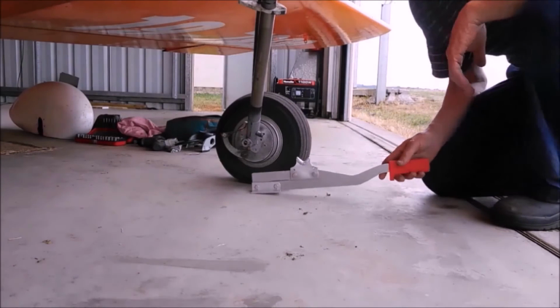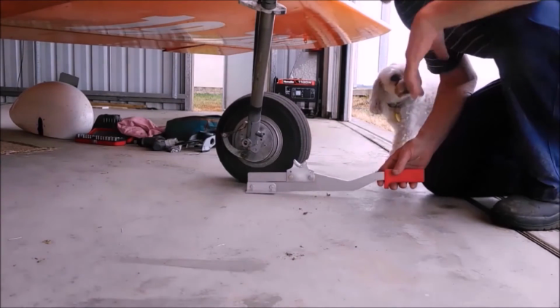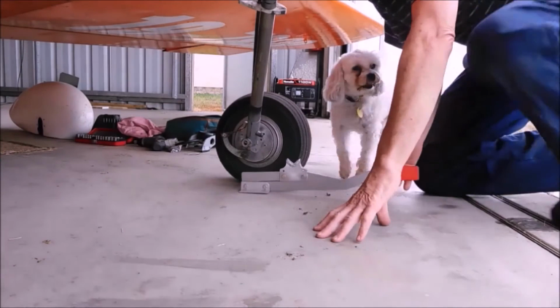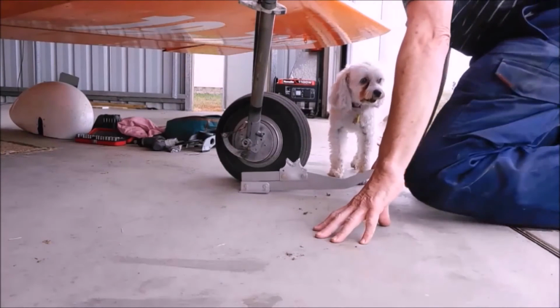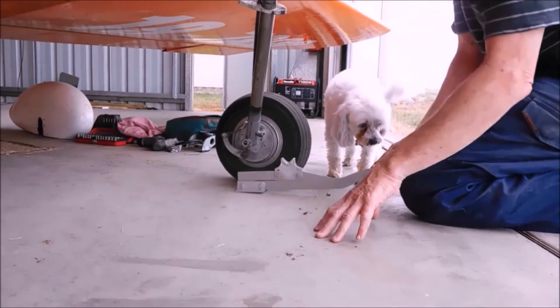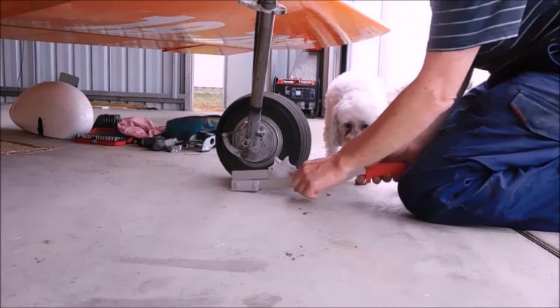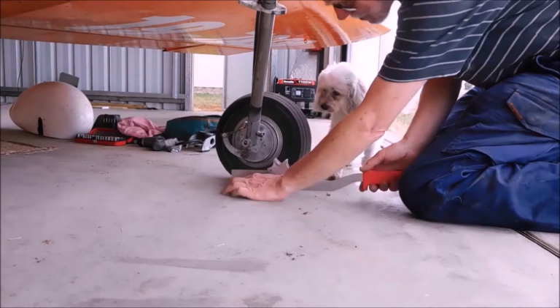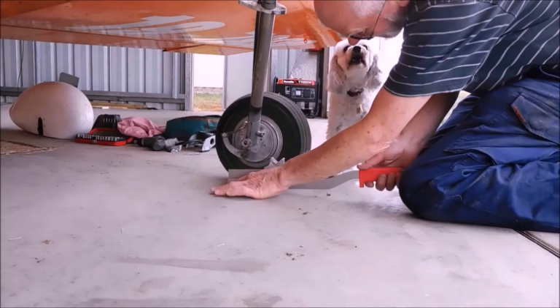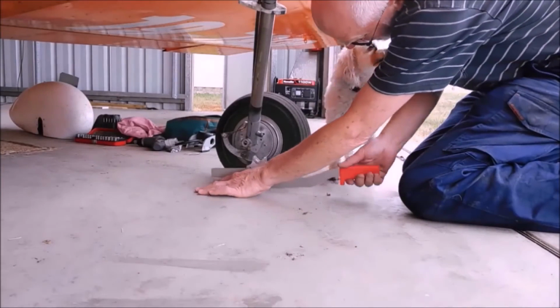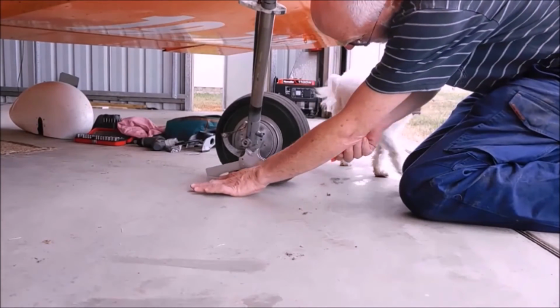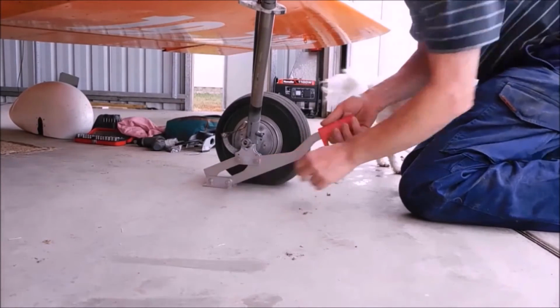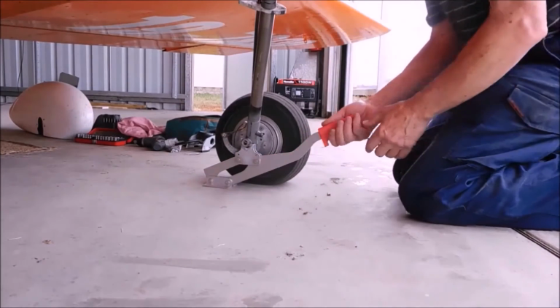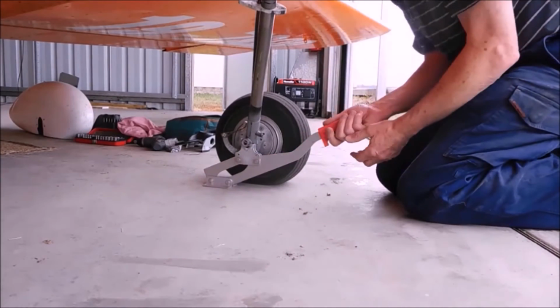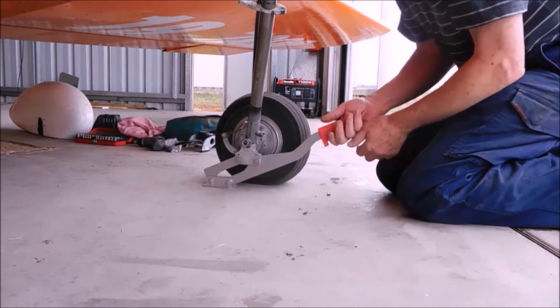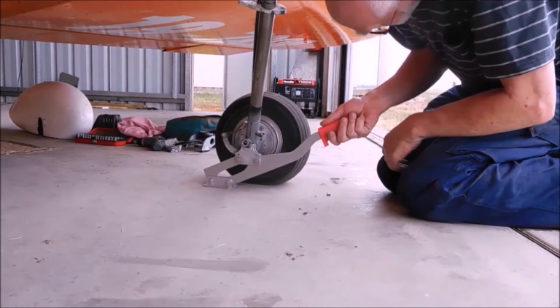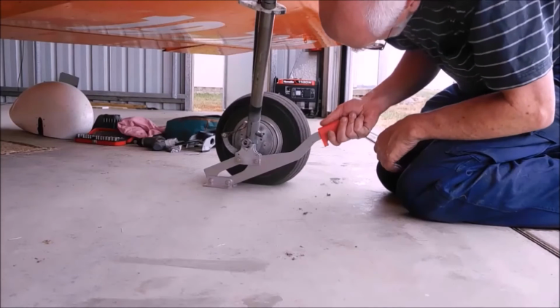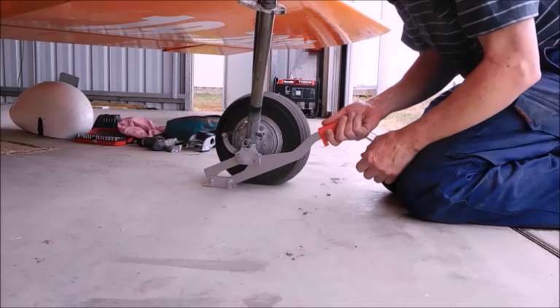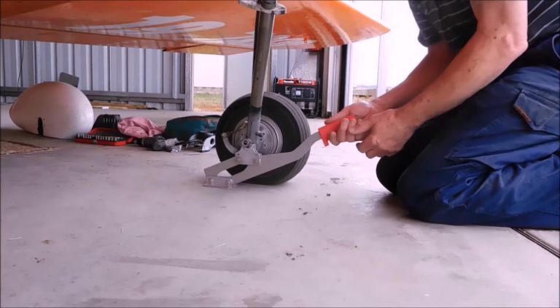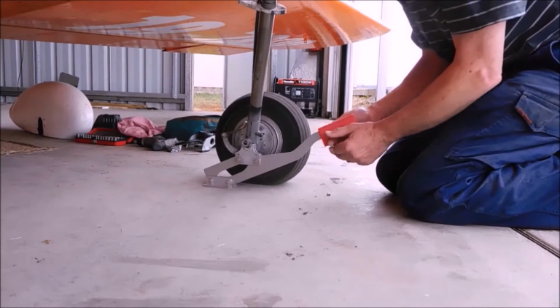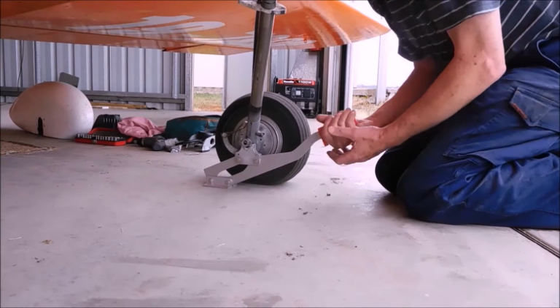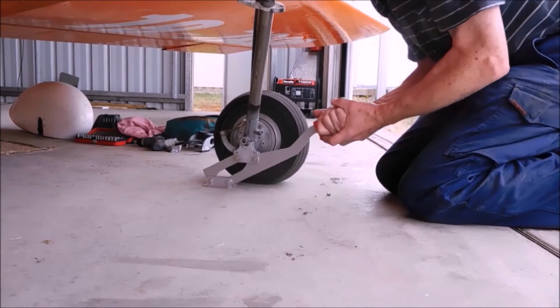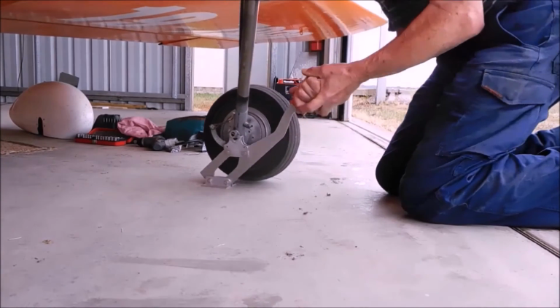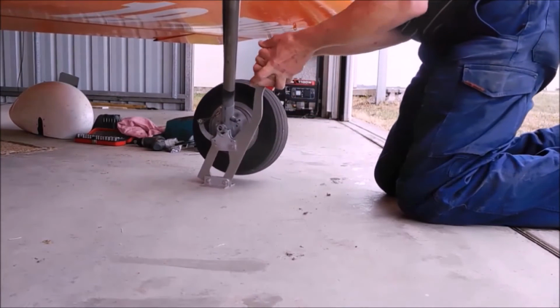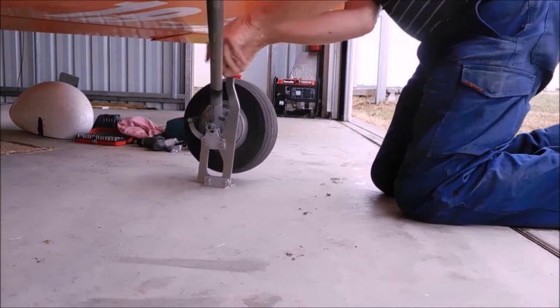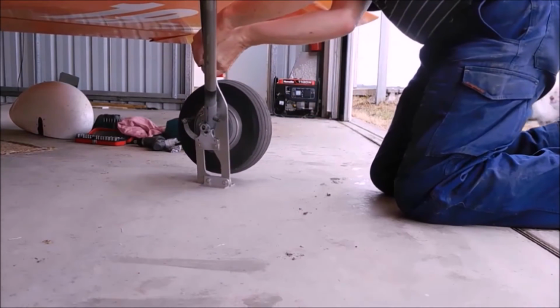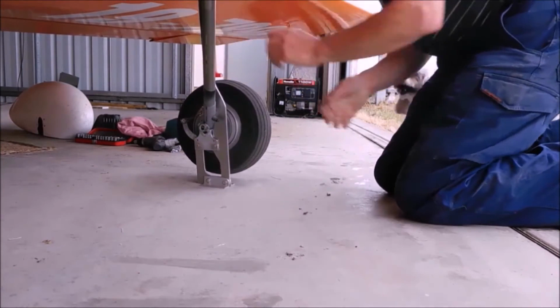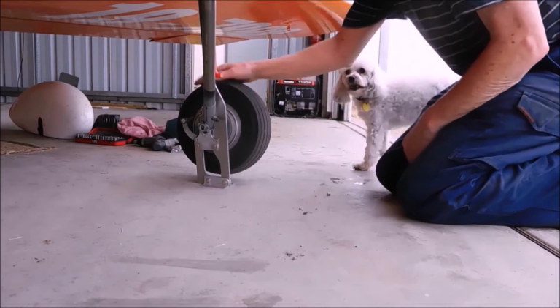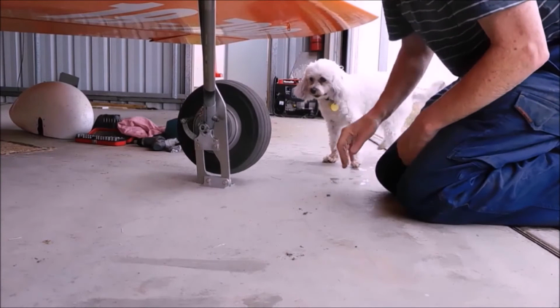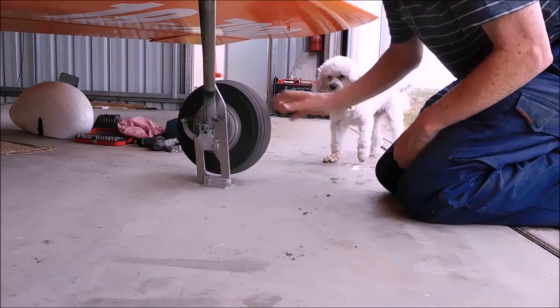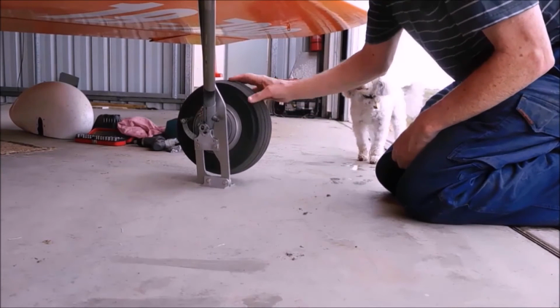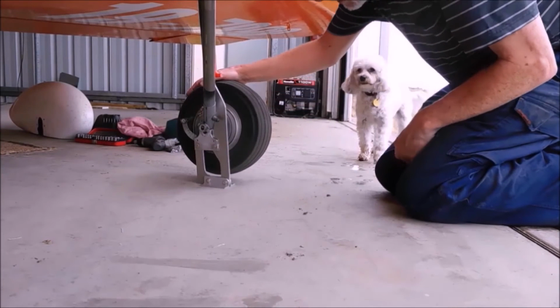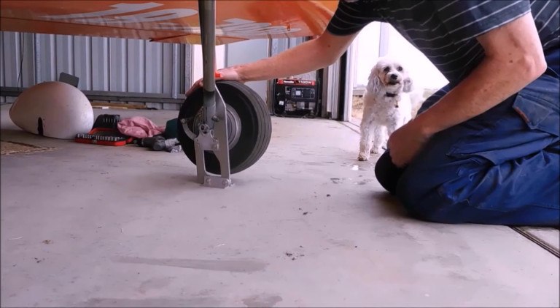This is just to show the operation of a quick lift jack on the Sonex aircraft. It's just a matter of engaging with the axle — in this case Tracy O'Brien — push up, and we can do any maintenance we want.